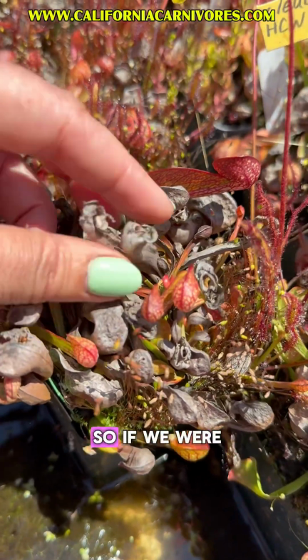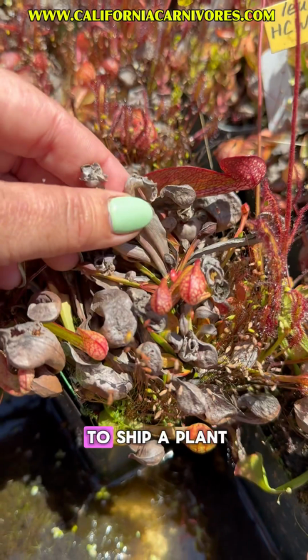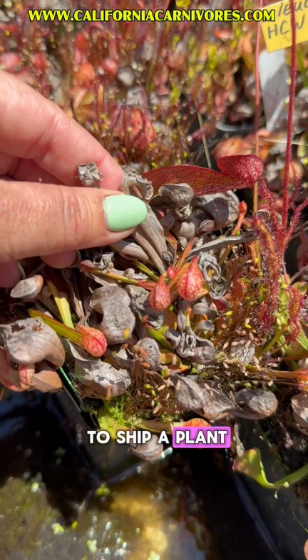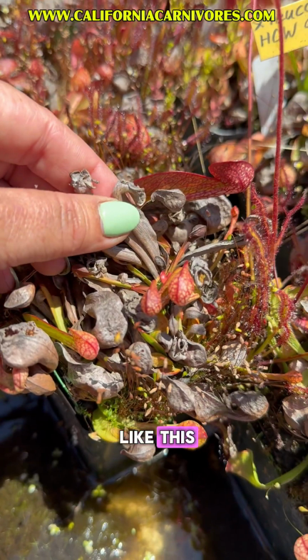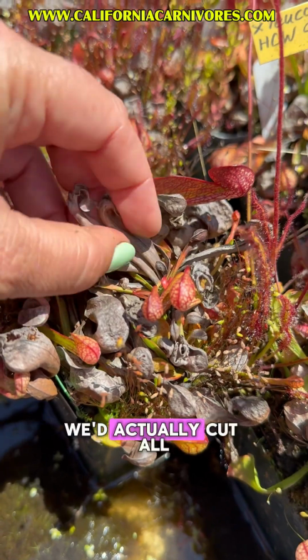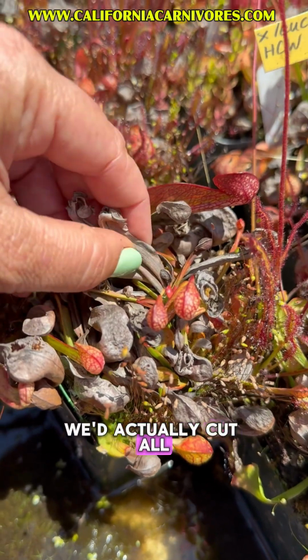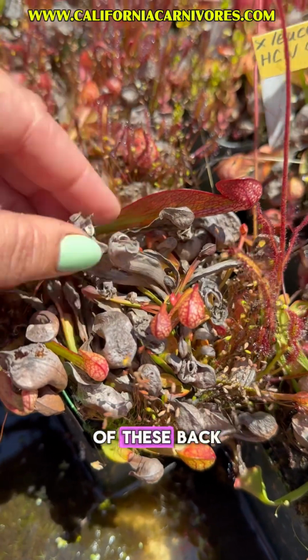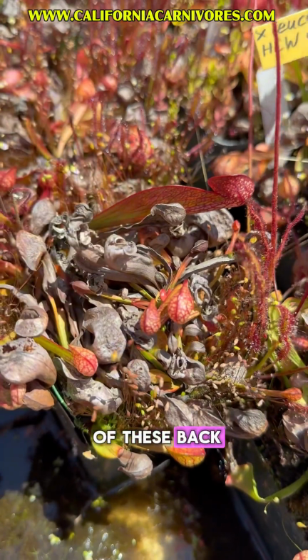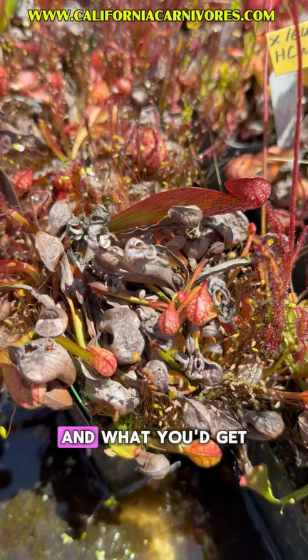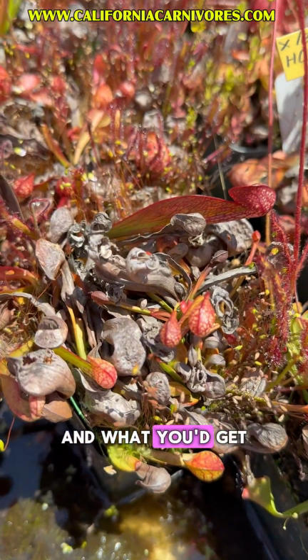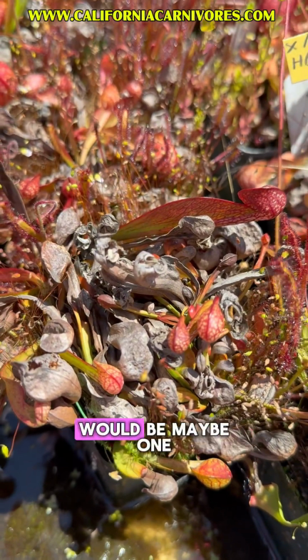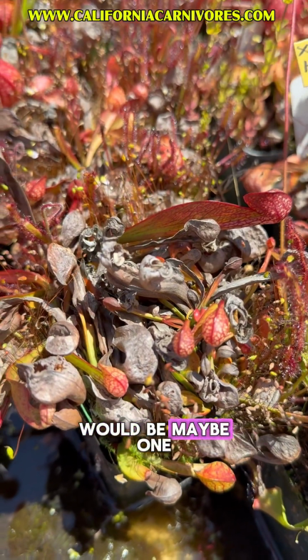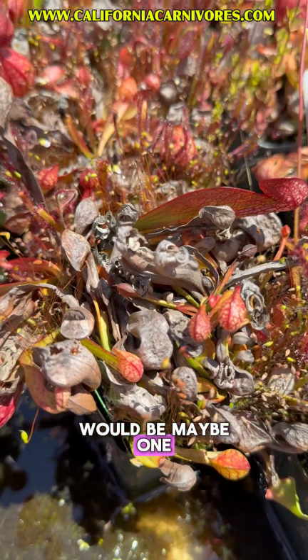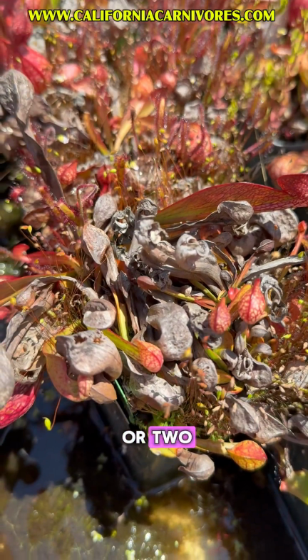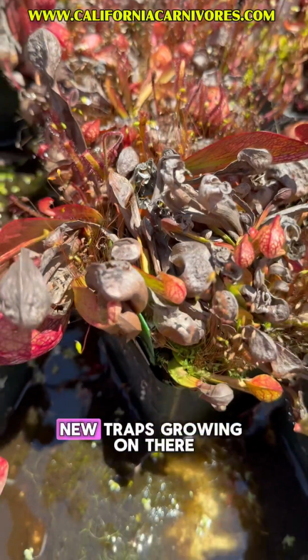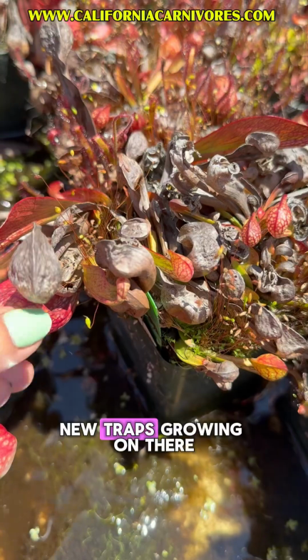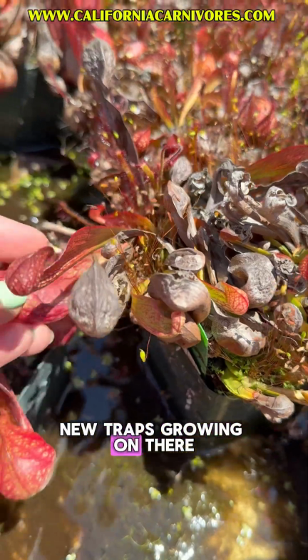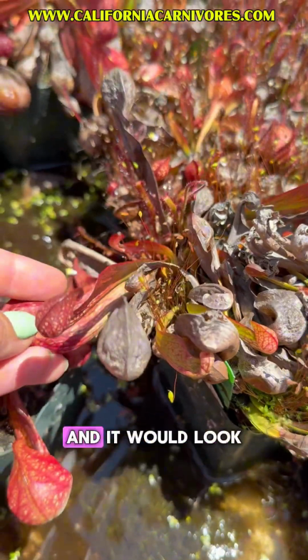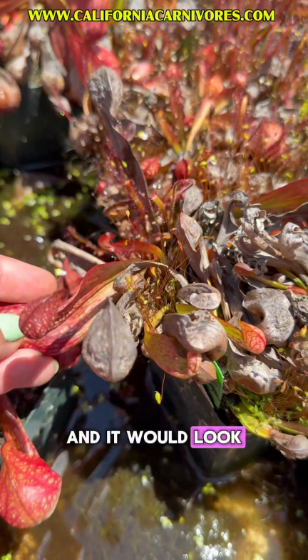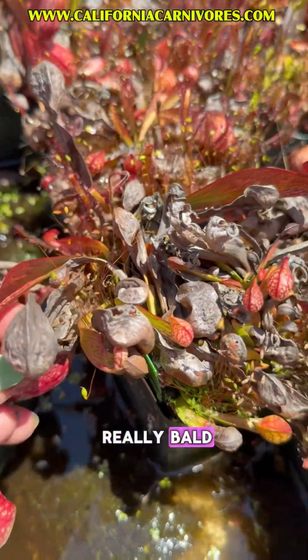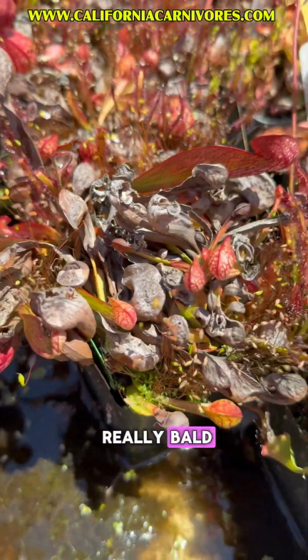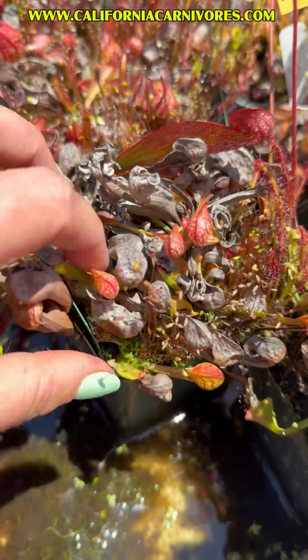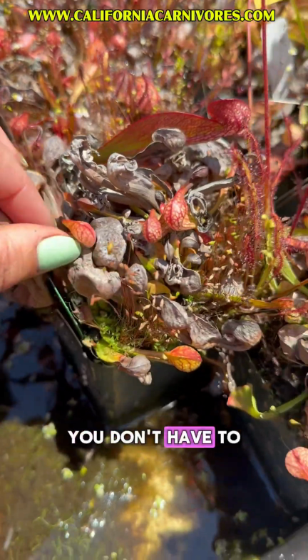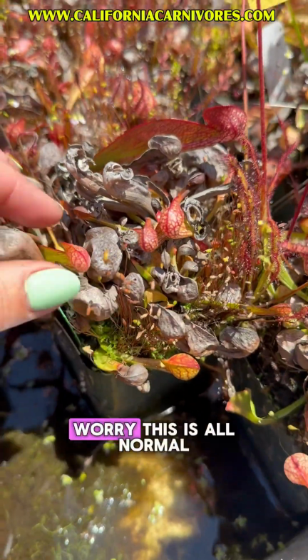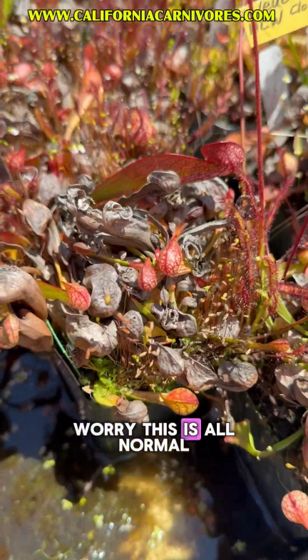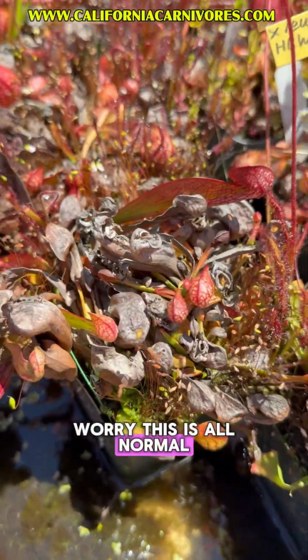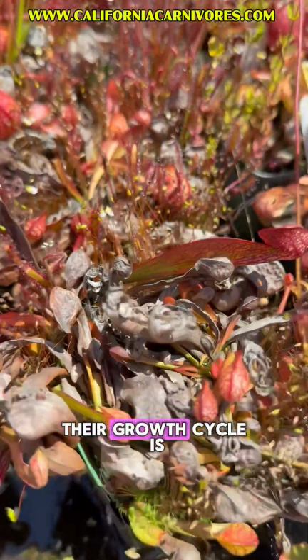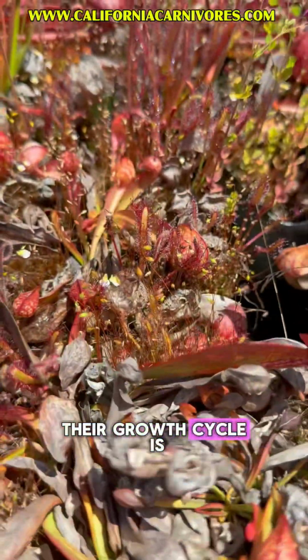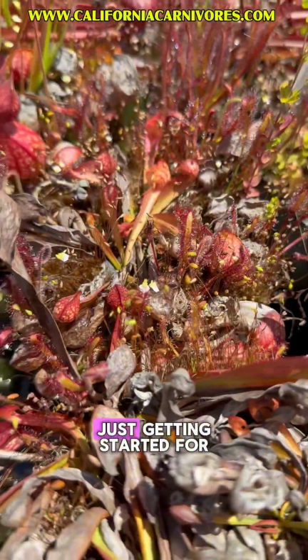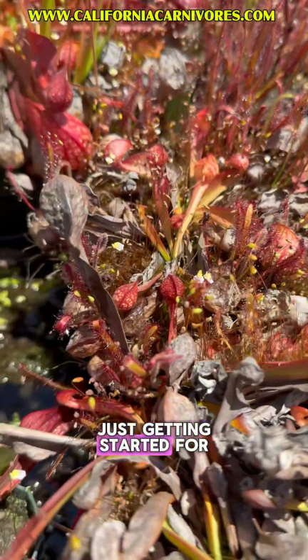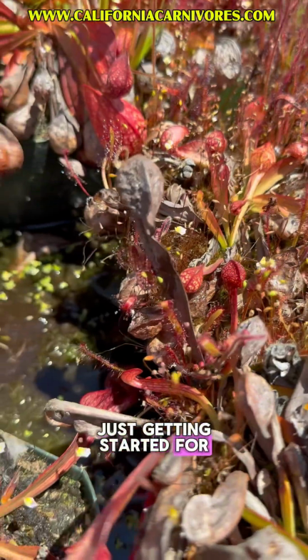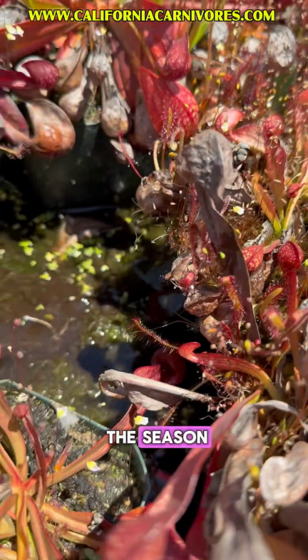If we were to ship a plant like this, we'd actually cut all of these back. What you'd get would be maybe one or two new traps growing, and it would look really bald. Don't worry — this is all normal. Their growth cycle is just getting started for the season.